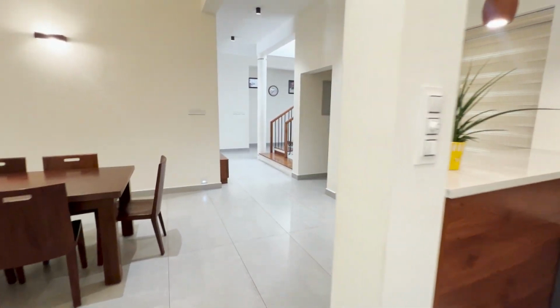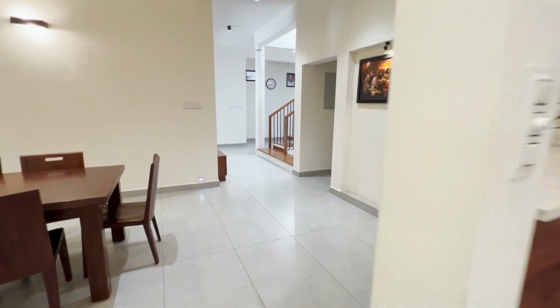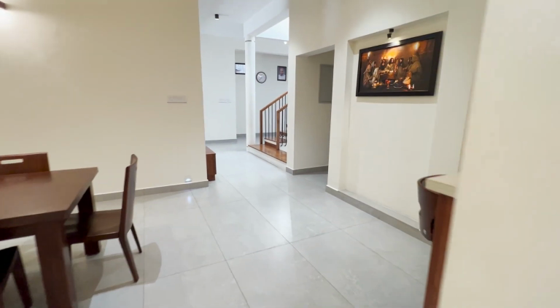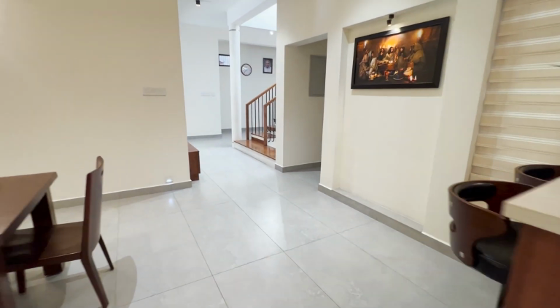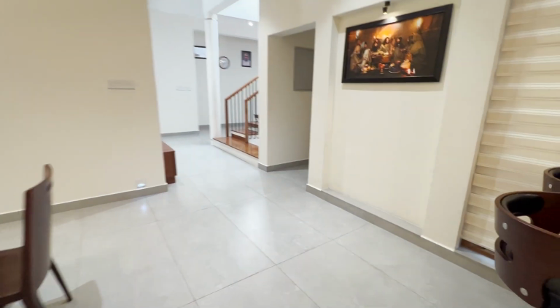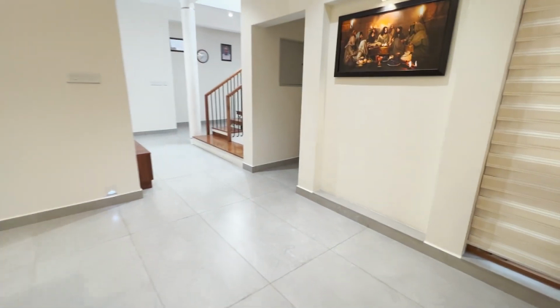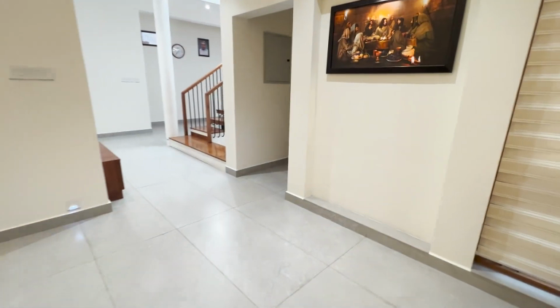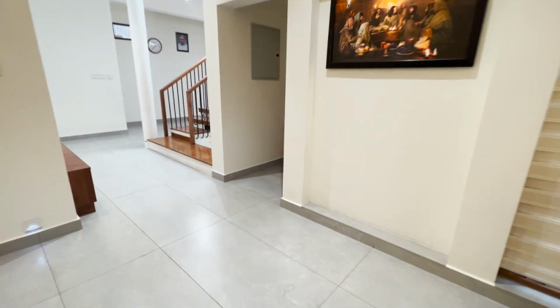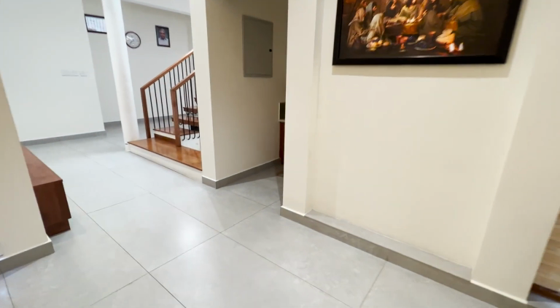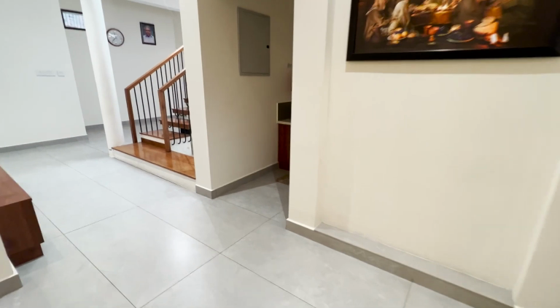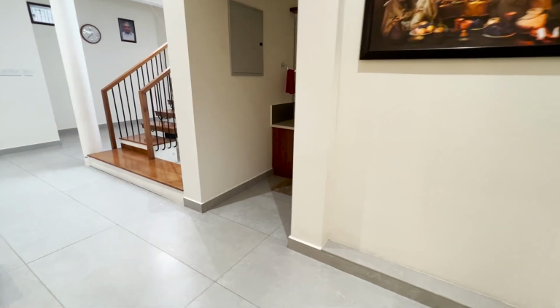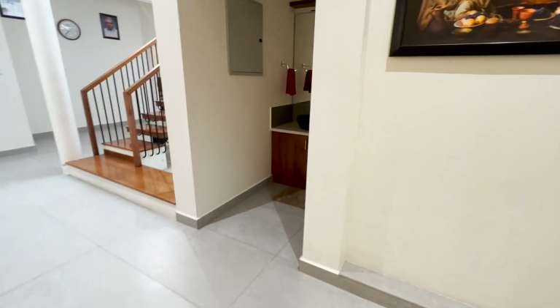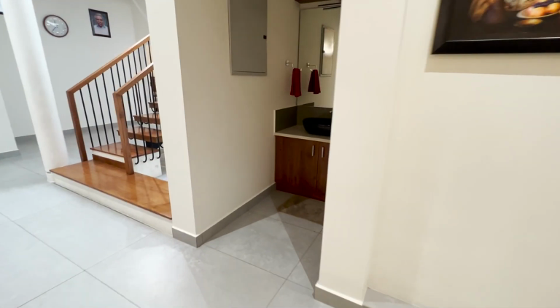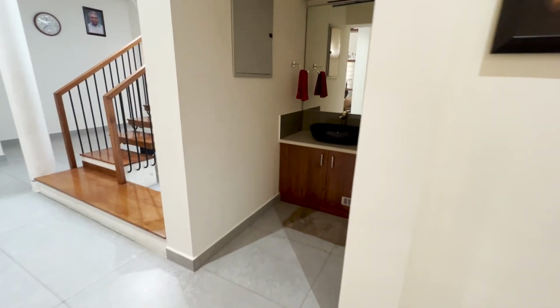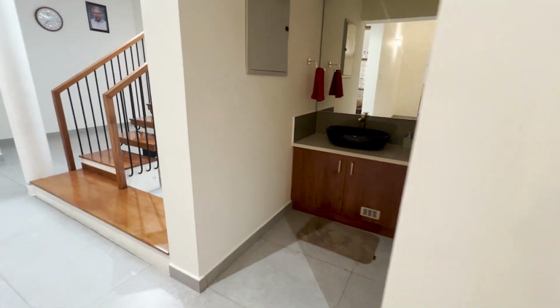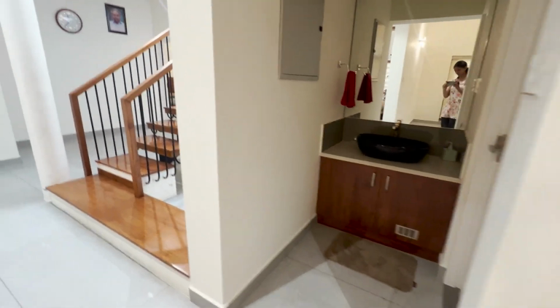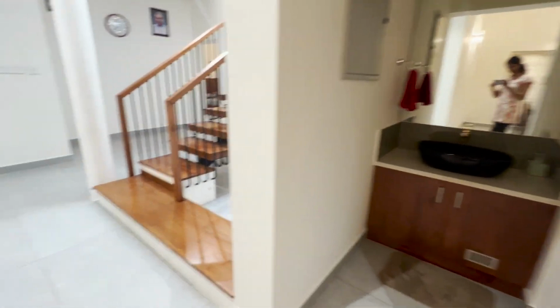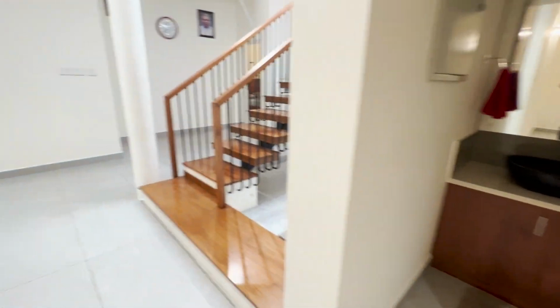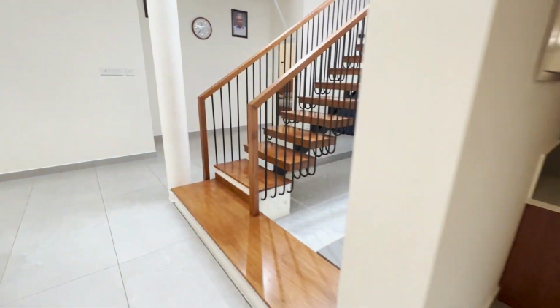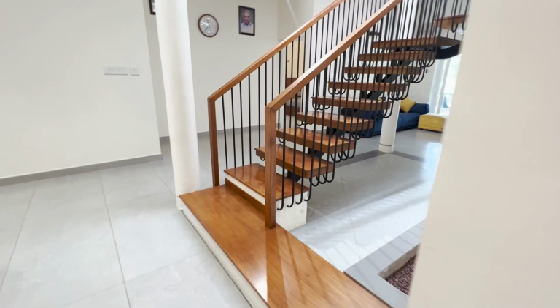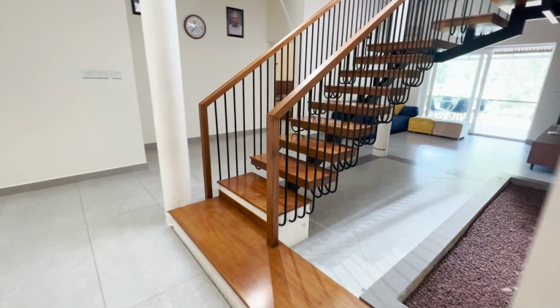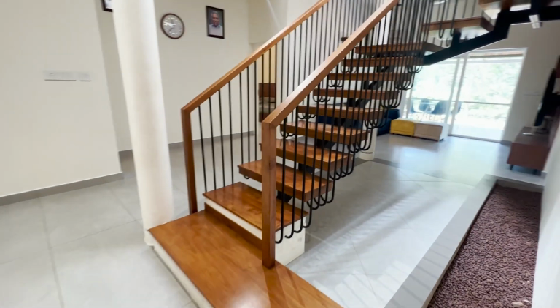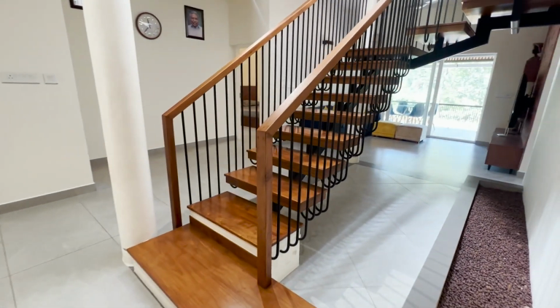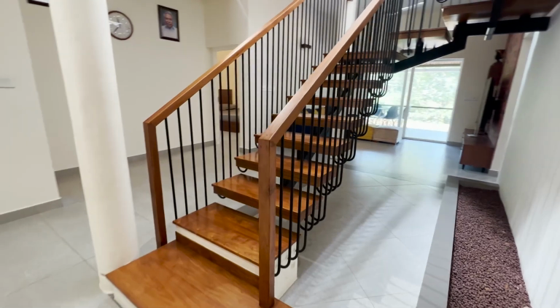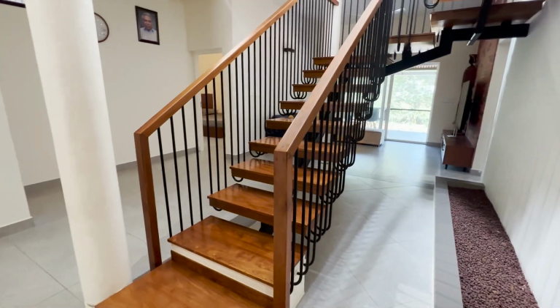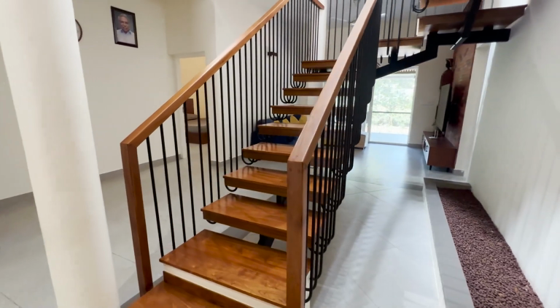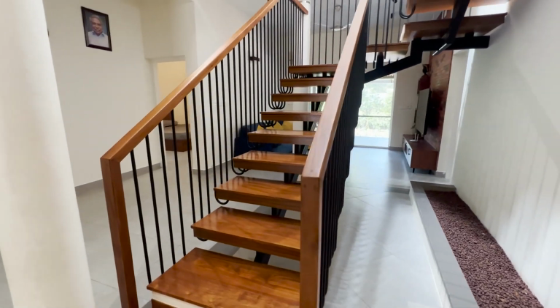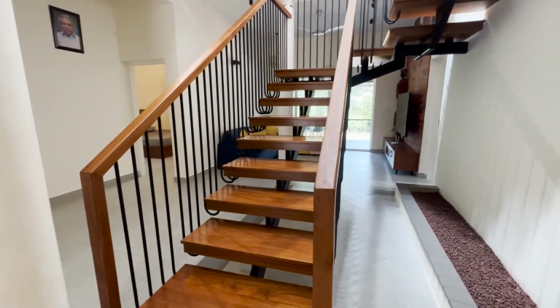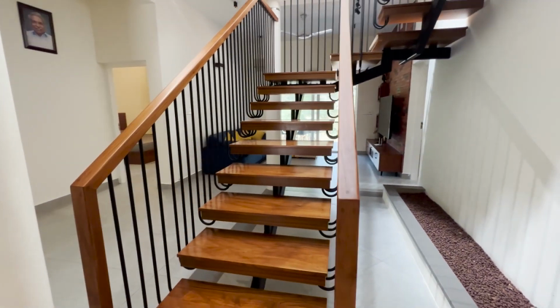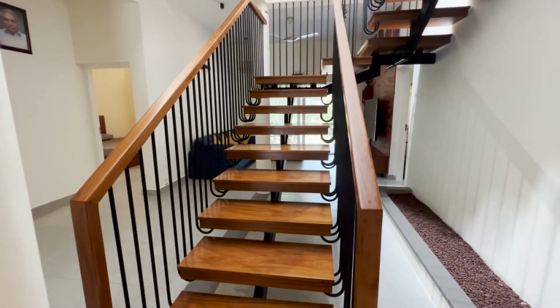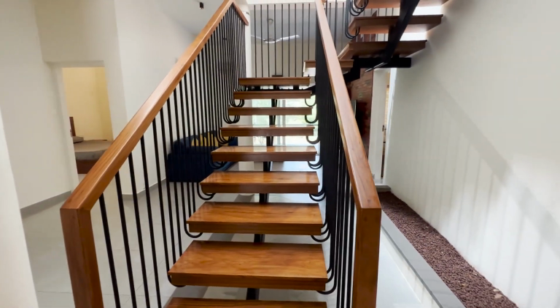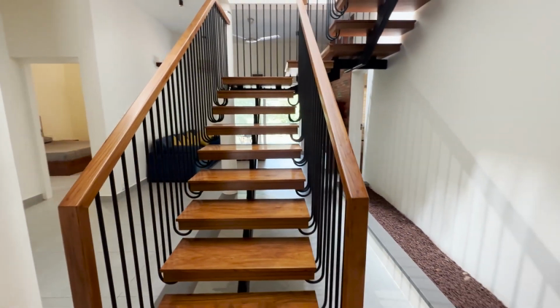A wash basin is provided on the opposite side of the dining table. This beautiful staircase is designed using wood and industrial ironwork.